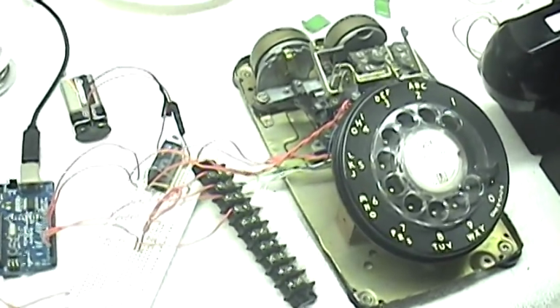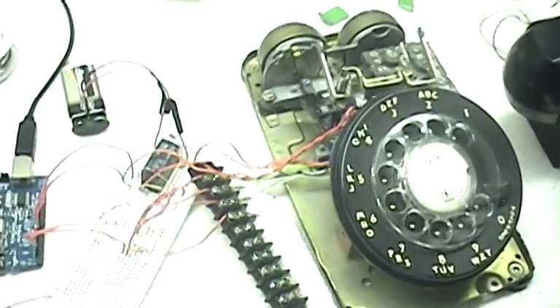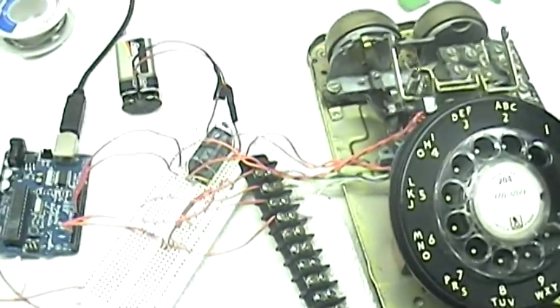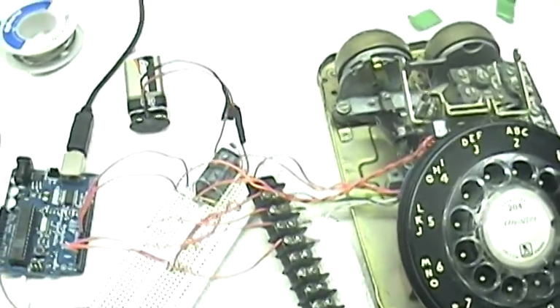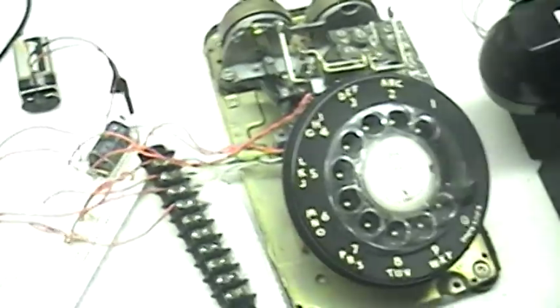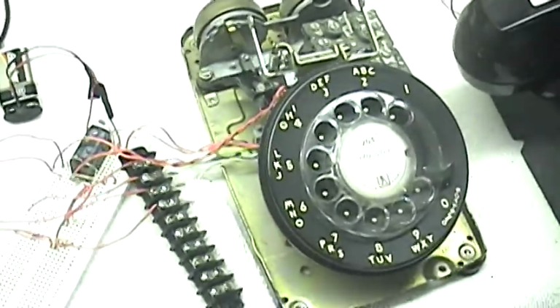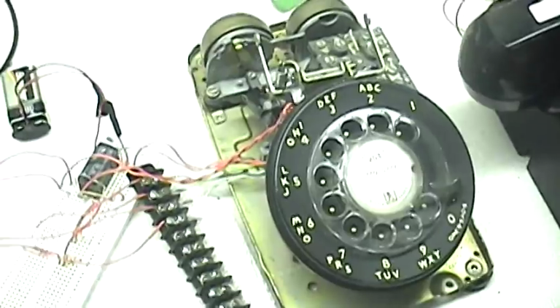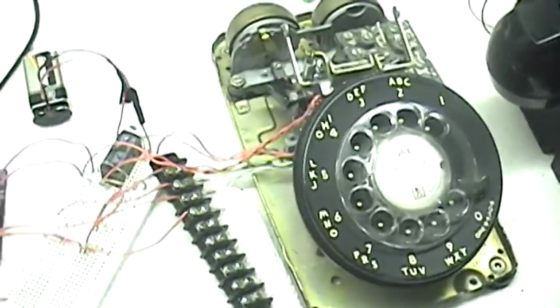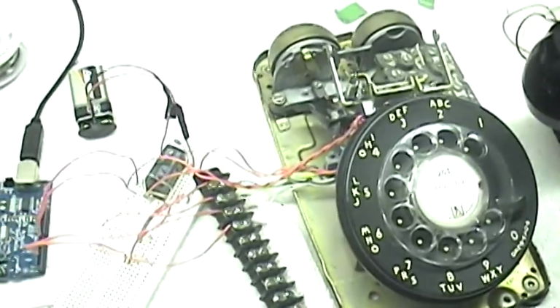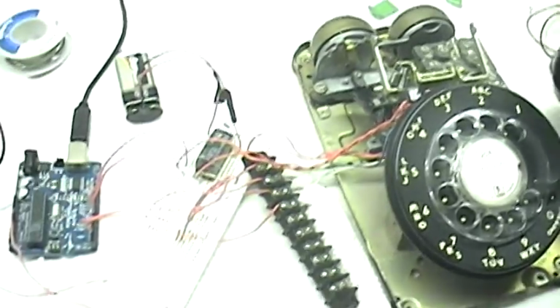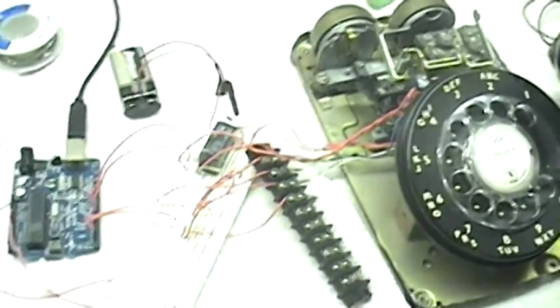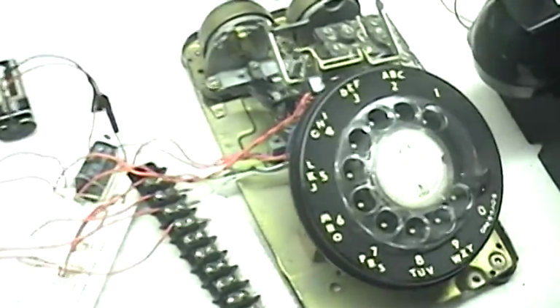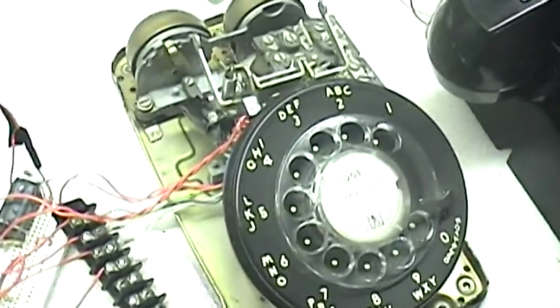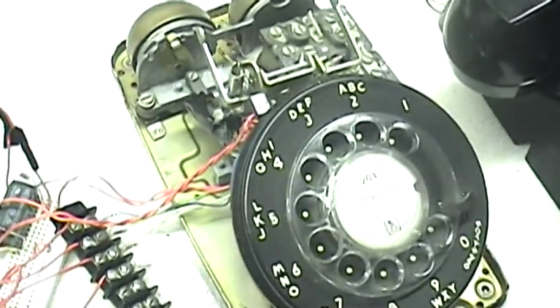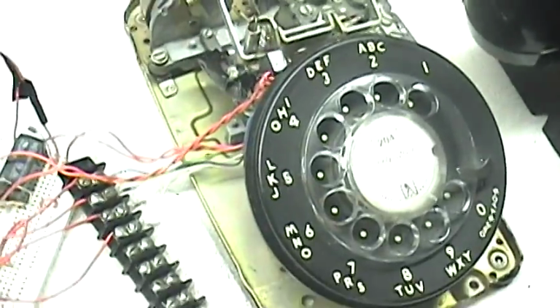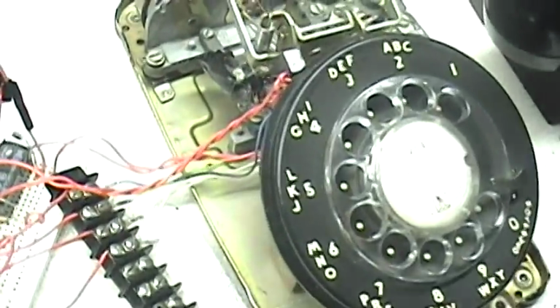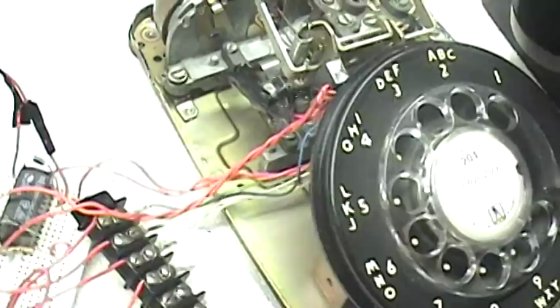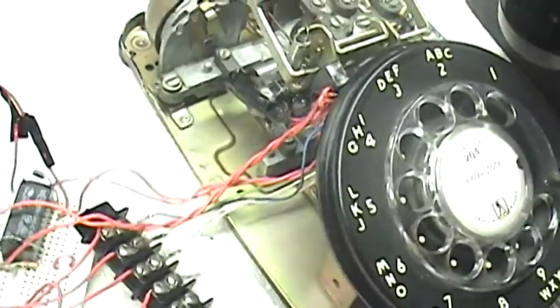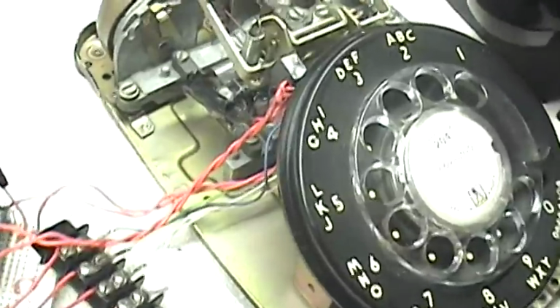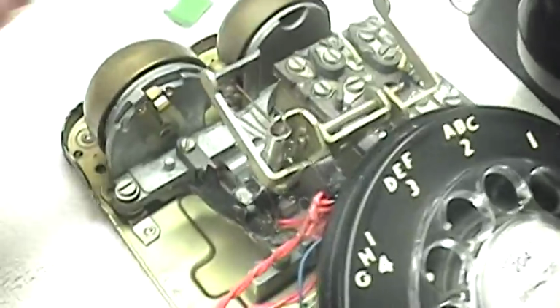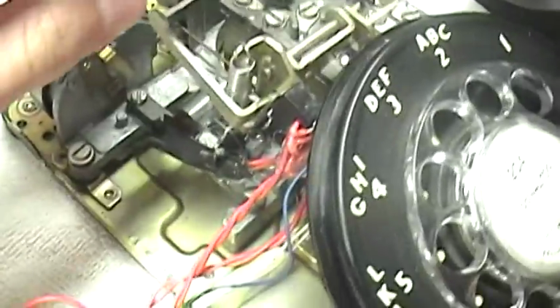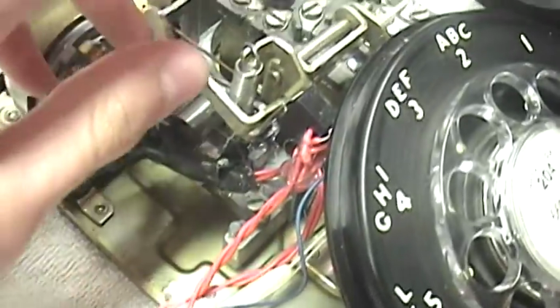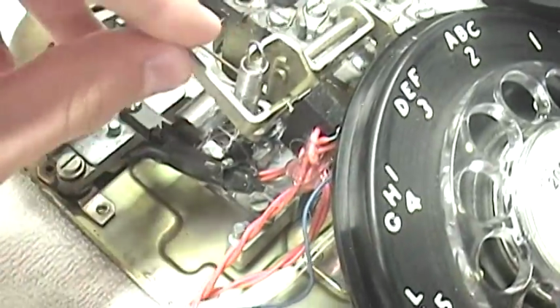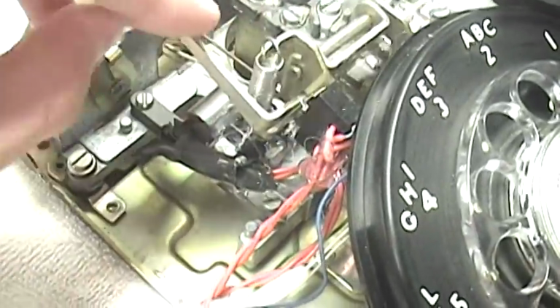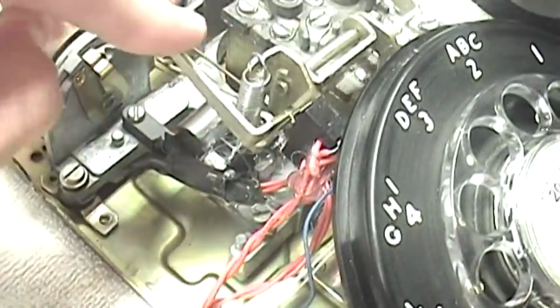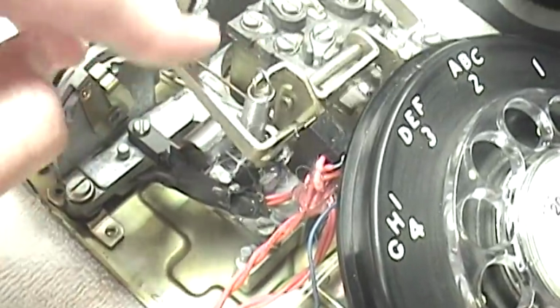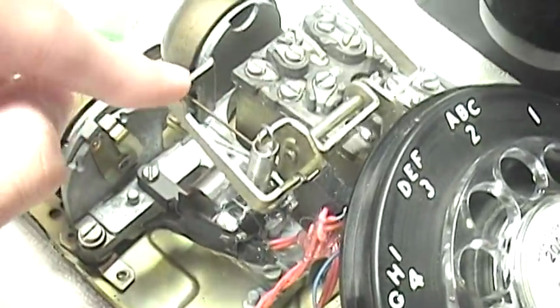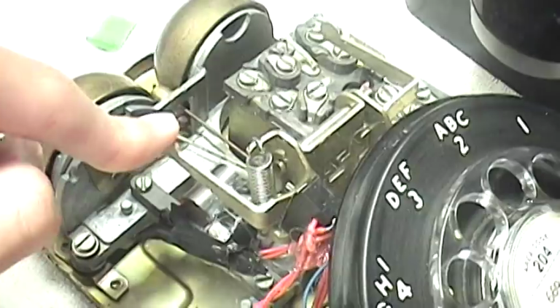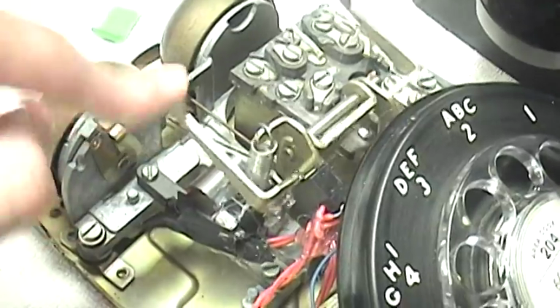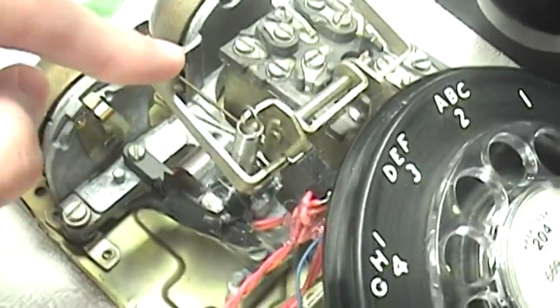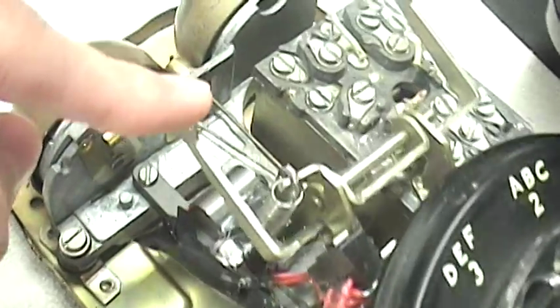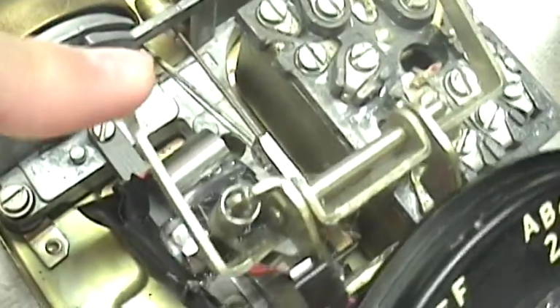This is my Arduino rotary phone encoder. Basically what it is, it's just a rotary phone and I have some wires coming out of it. I installed a small push button switch to register when the phone is on the hook.